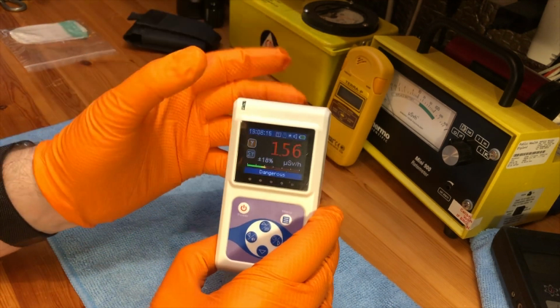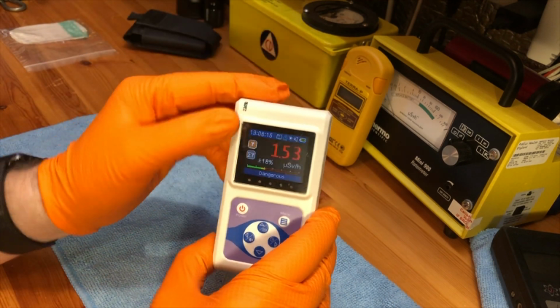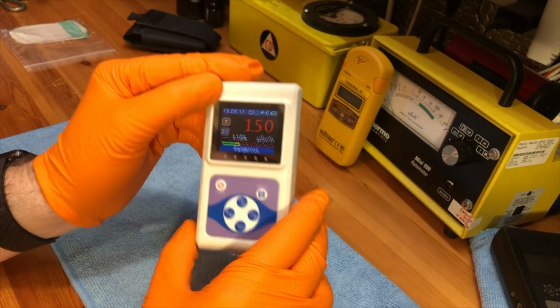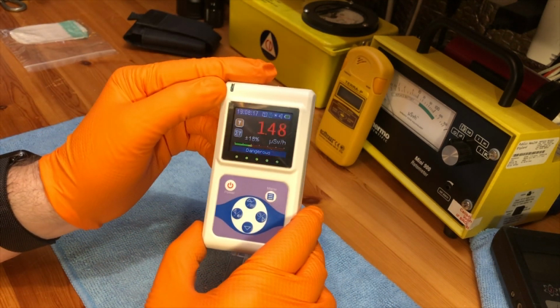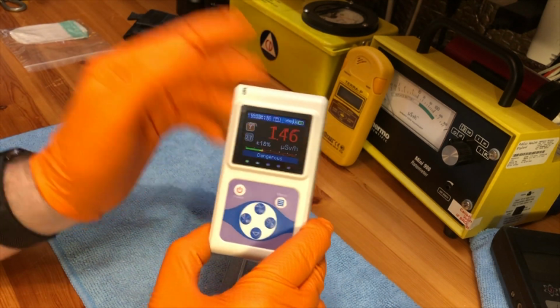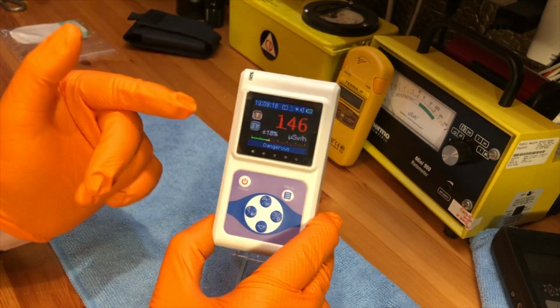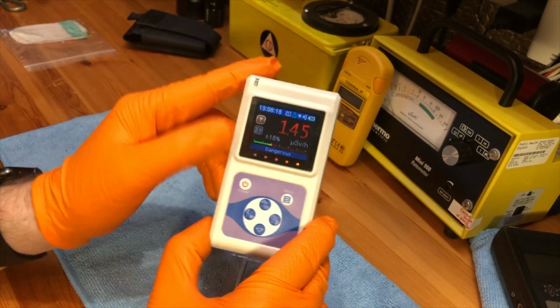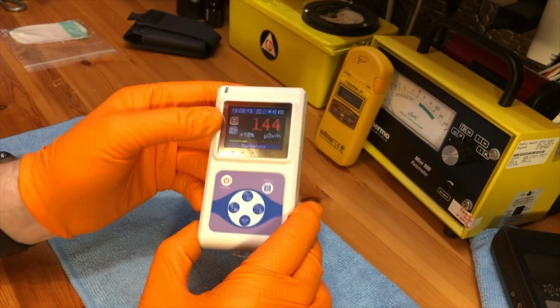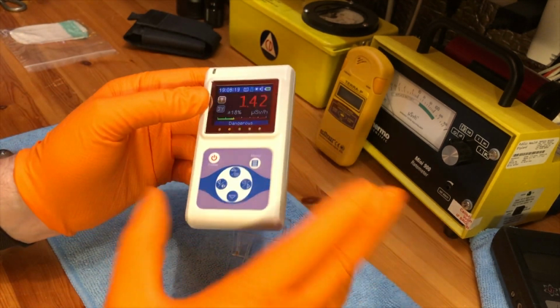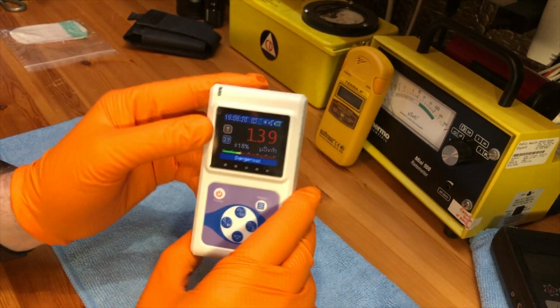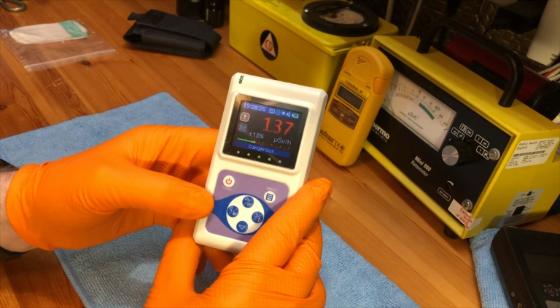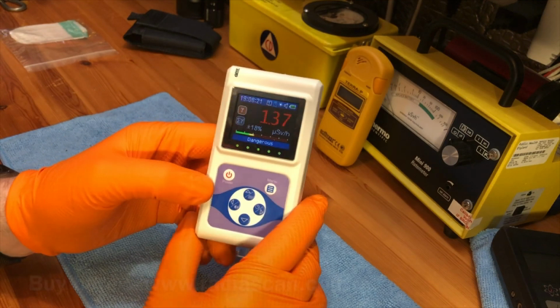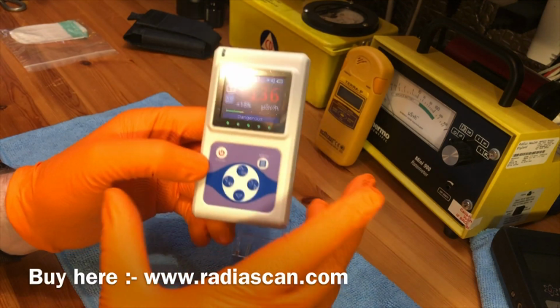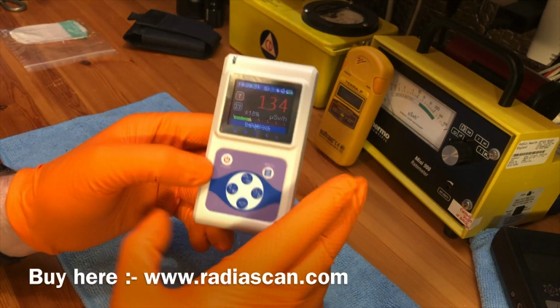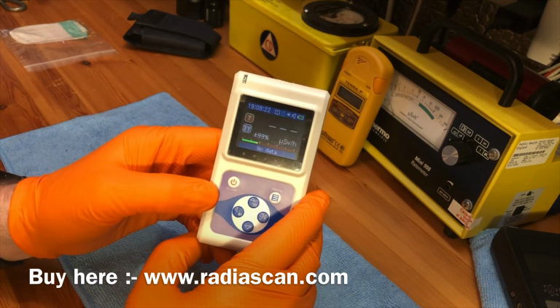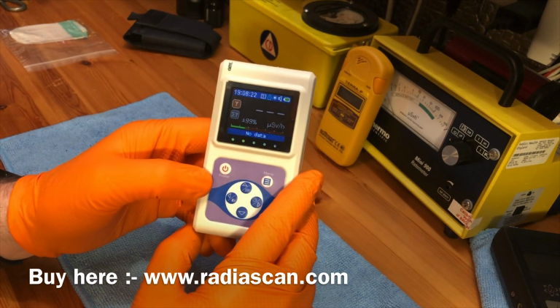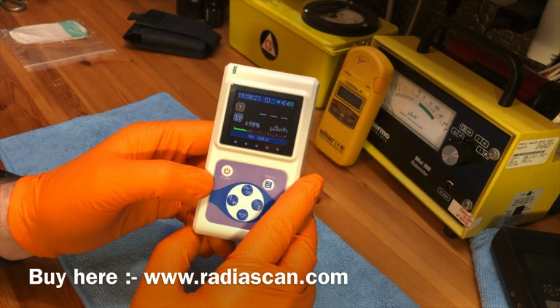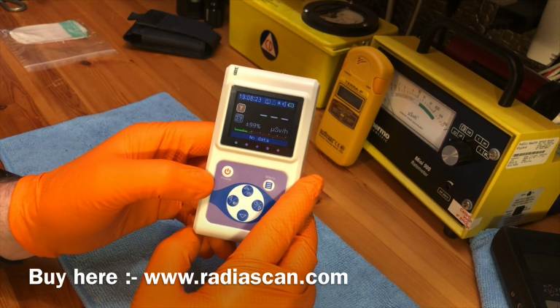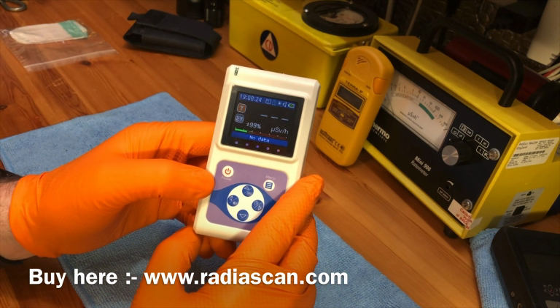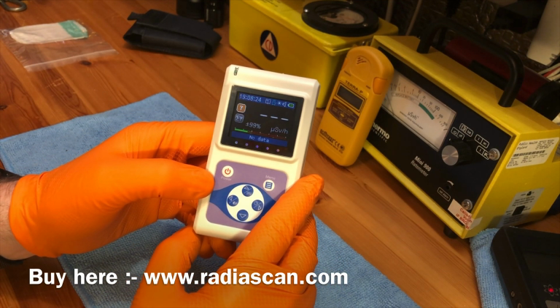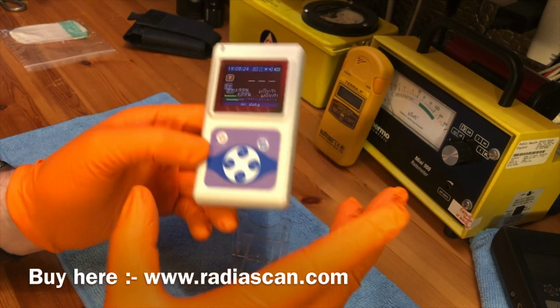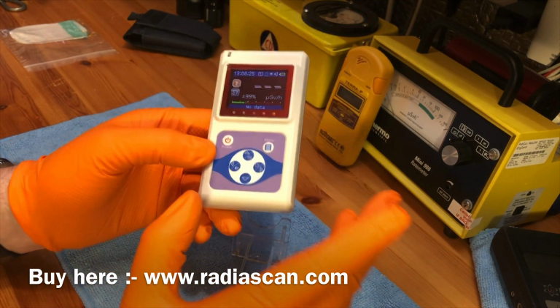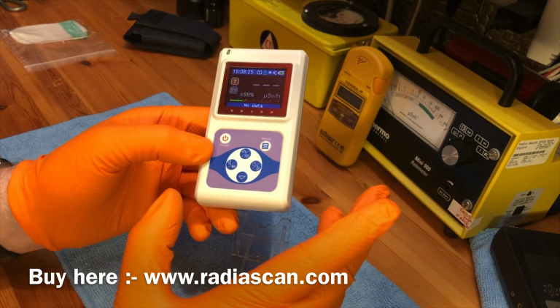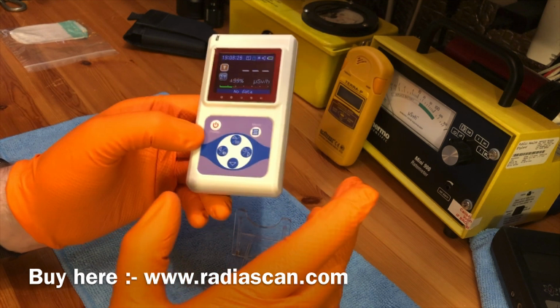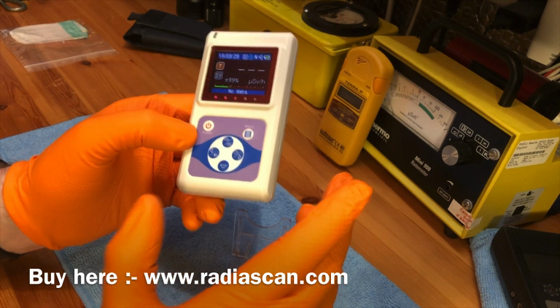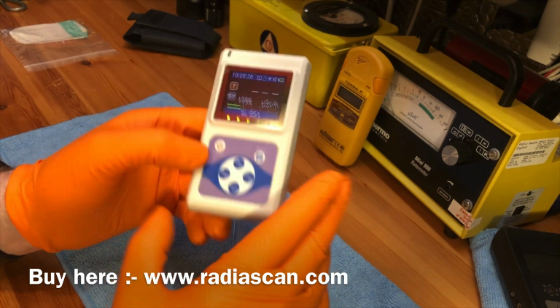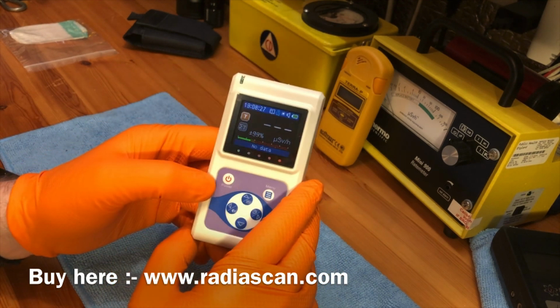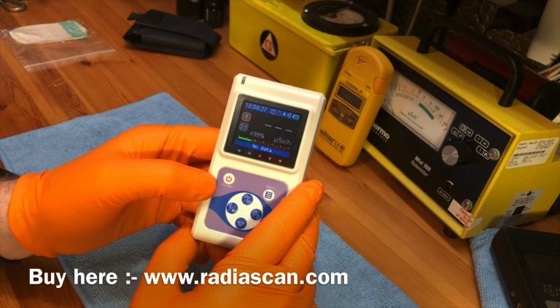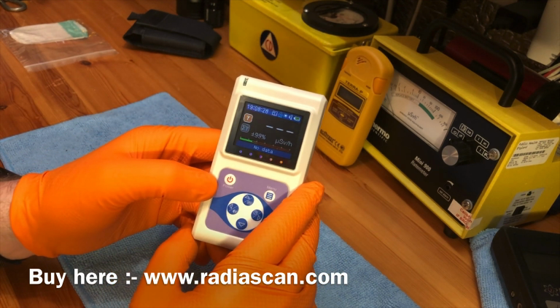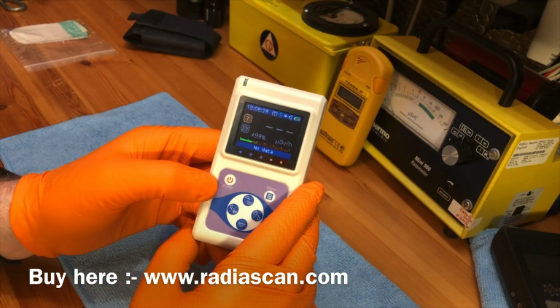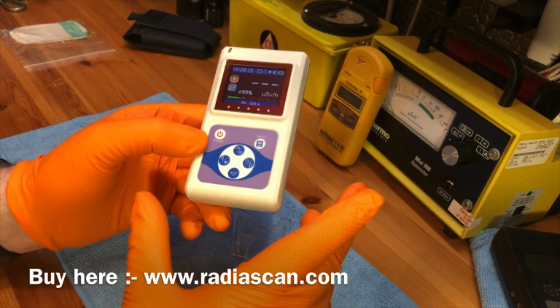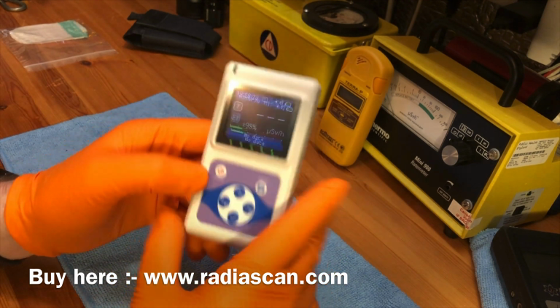Nice and quick. I can't commend this highly enough — it's a really really nice meter. As always, thank you very much for watching and I'll see you next time.